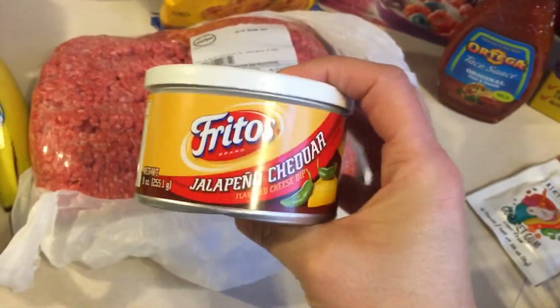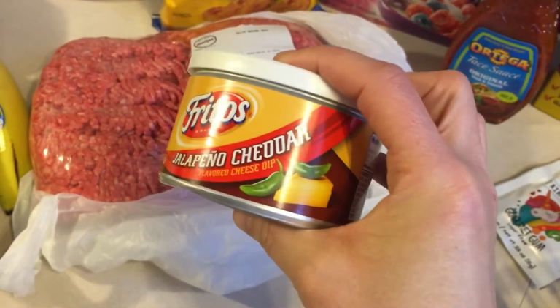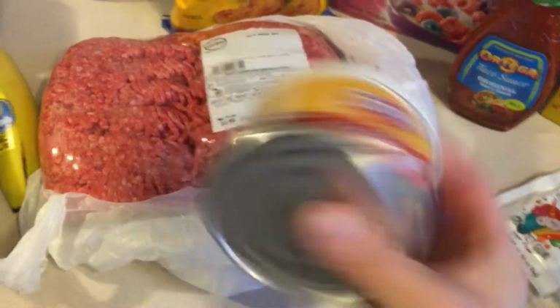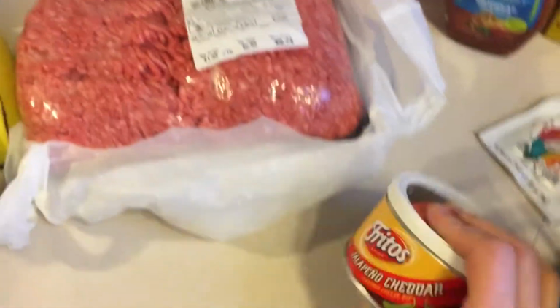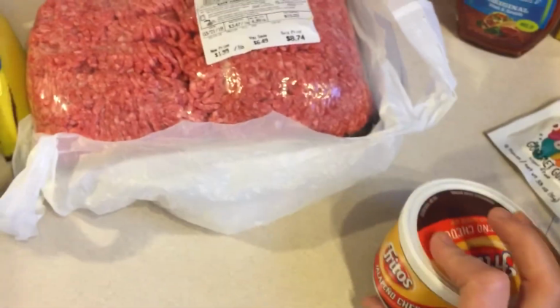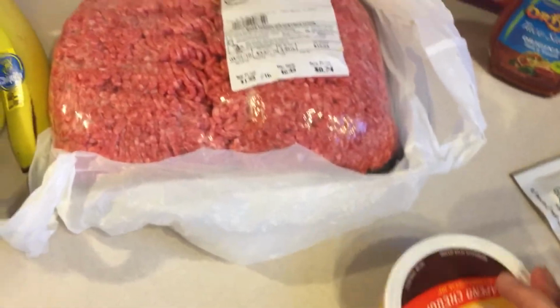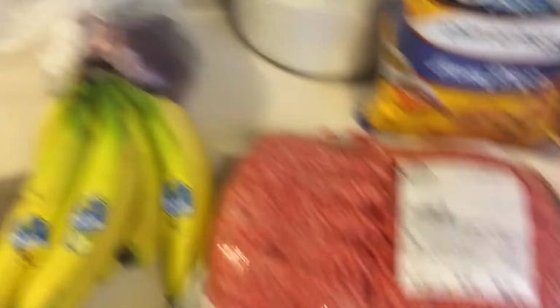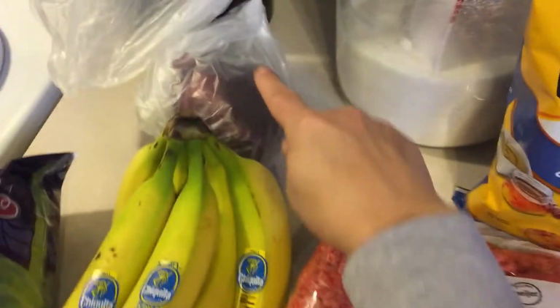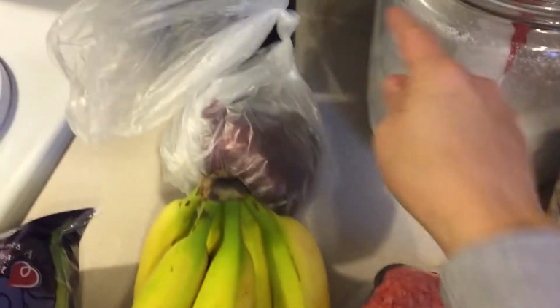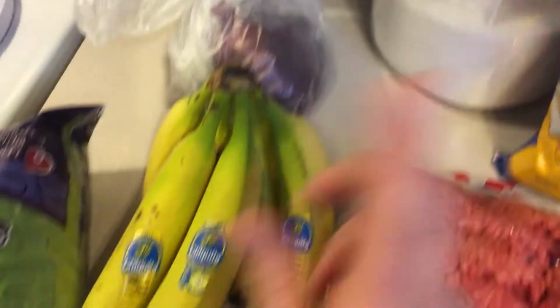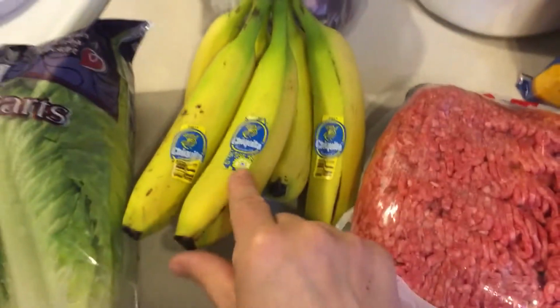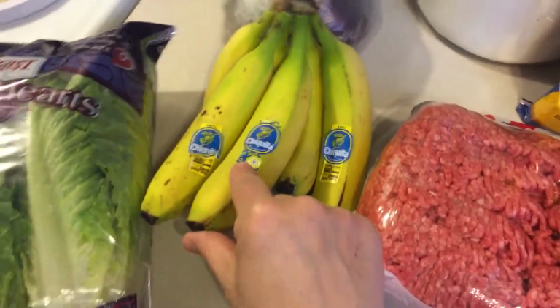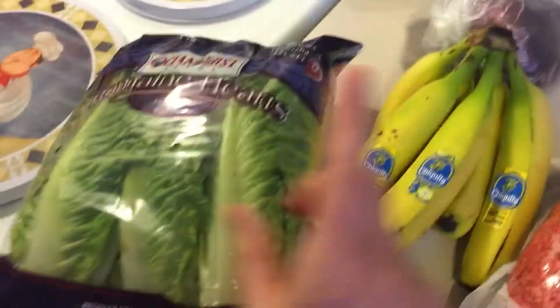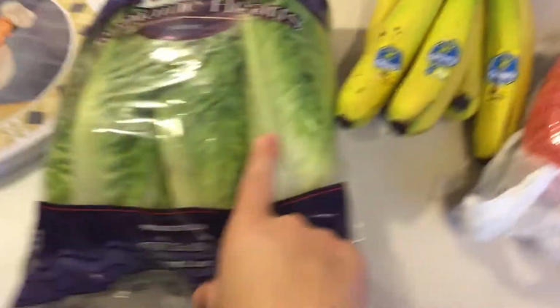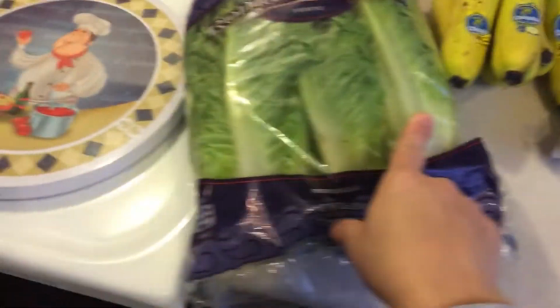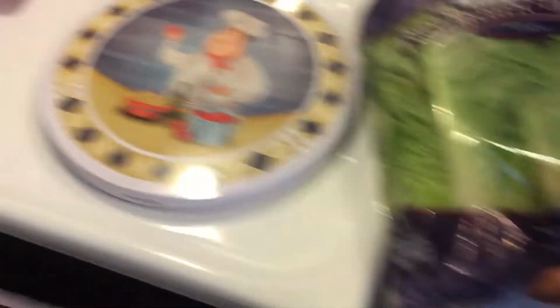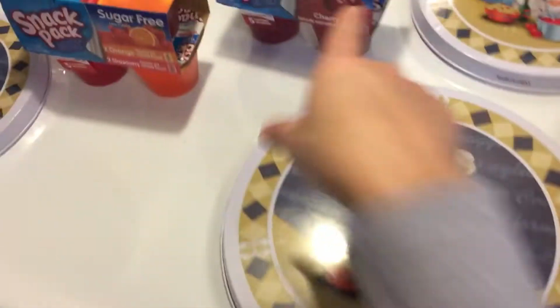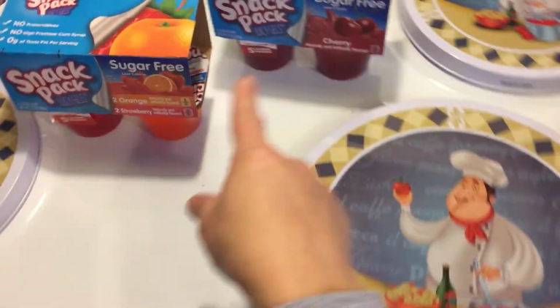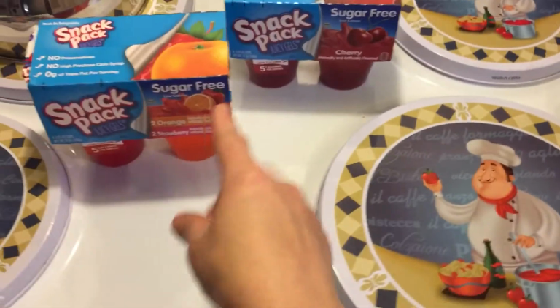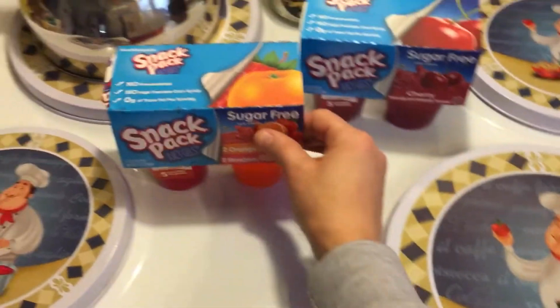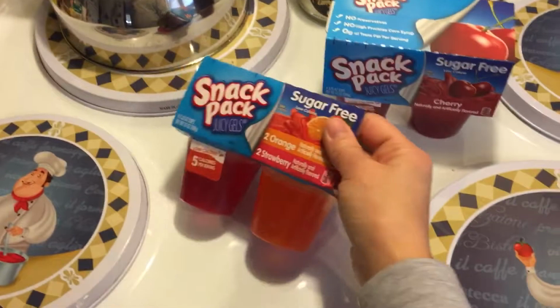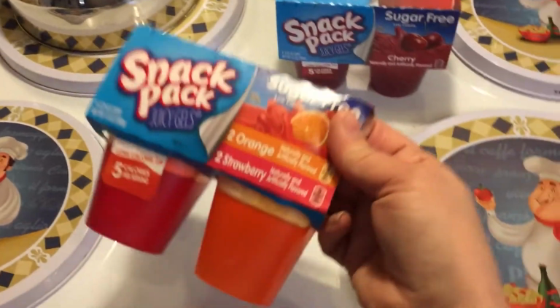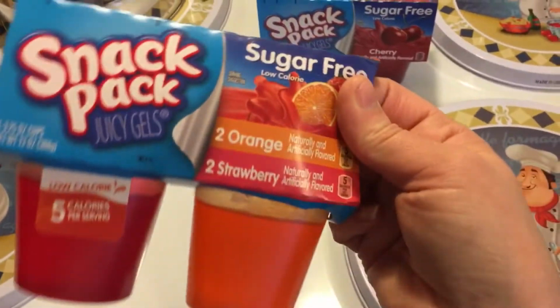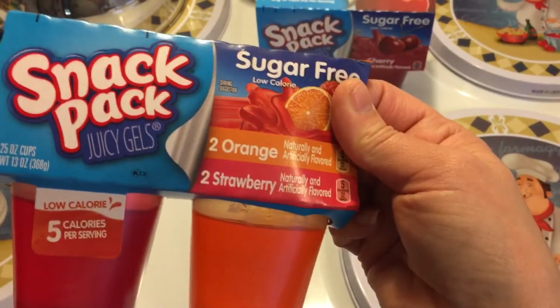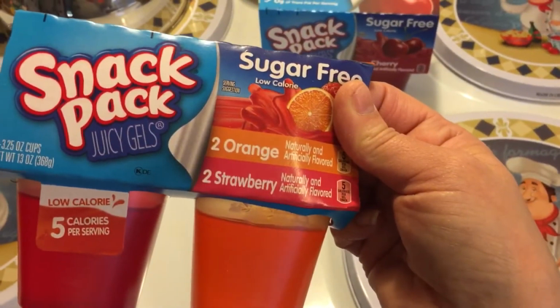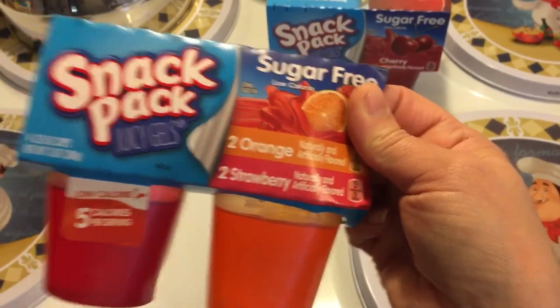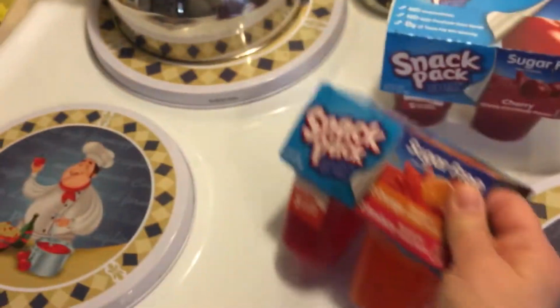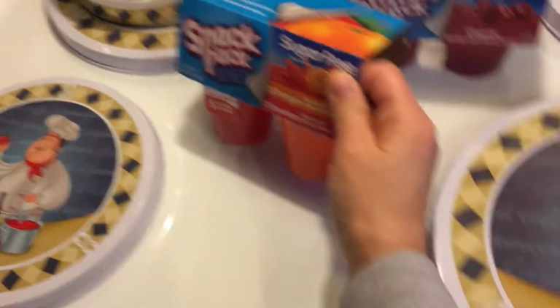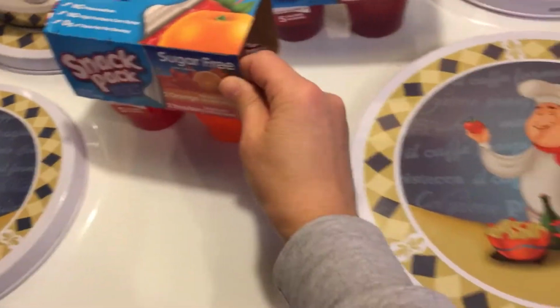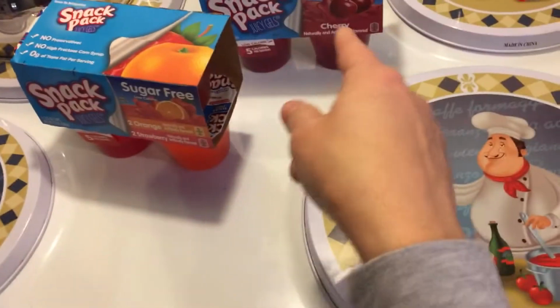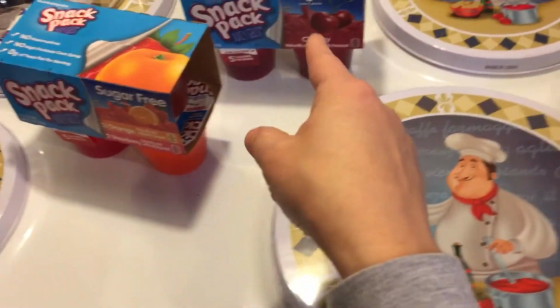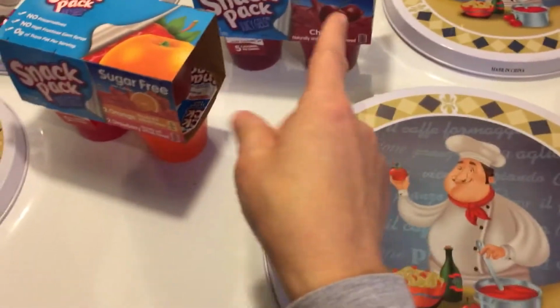I got some jalapeno cheddar - I haven't had that in a while. I have a red onion, some bananas, some romaine. I picked up some sugar free Jell-O for Alex; she loves Jell-O. This pack has two orange and two strawberry, and it has four cherry.